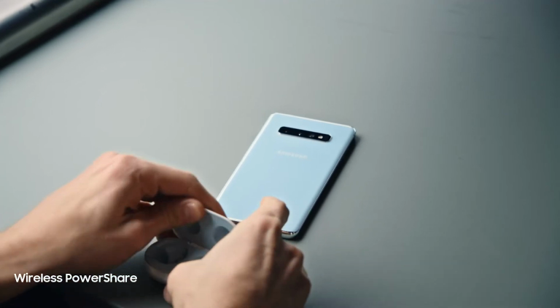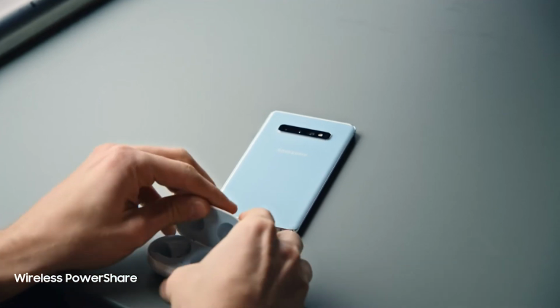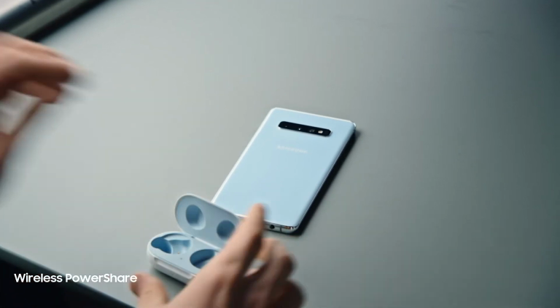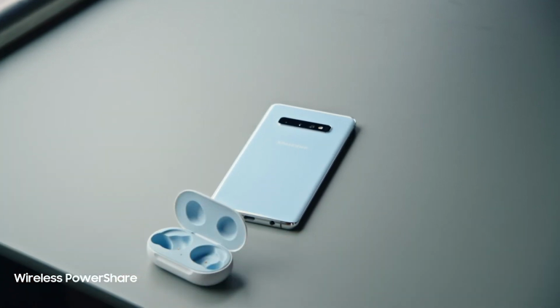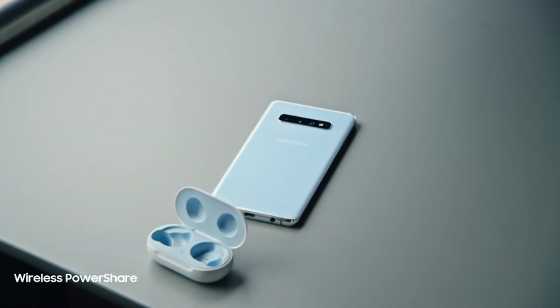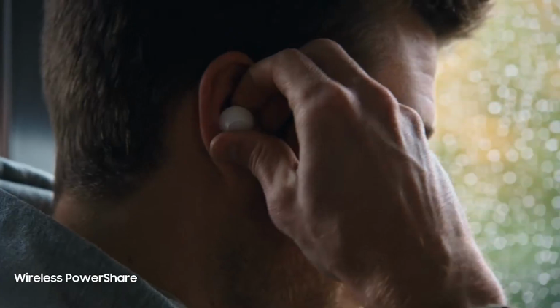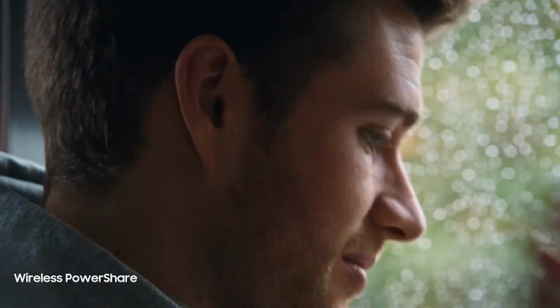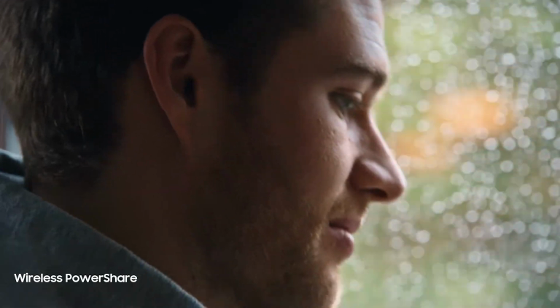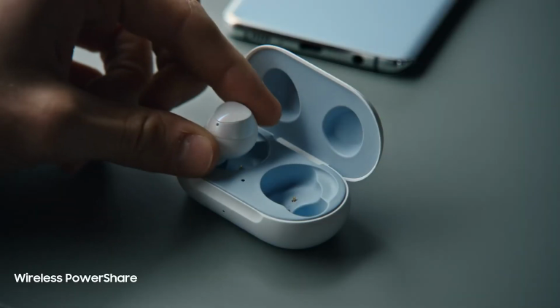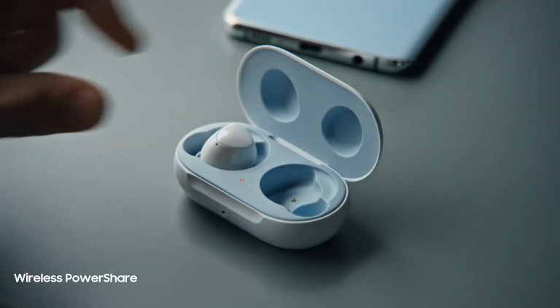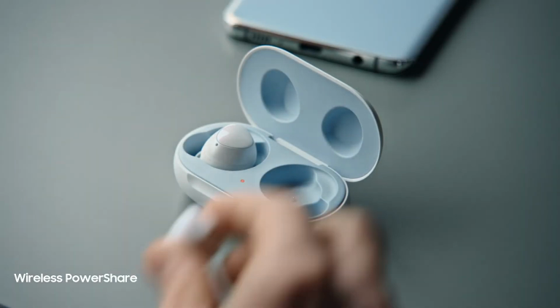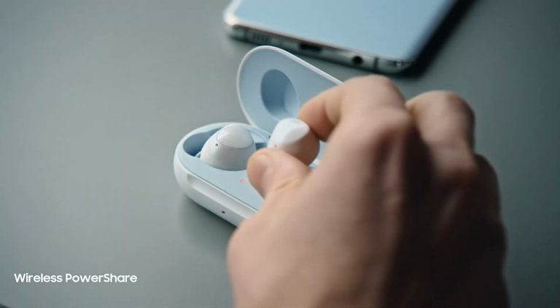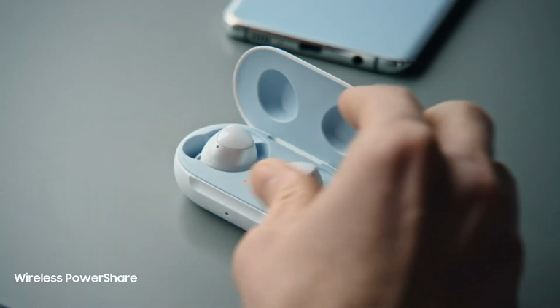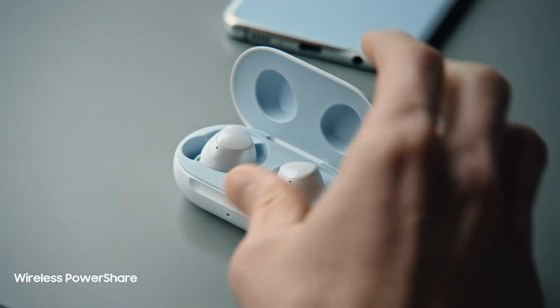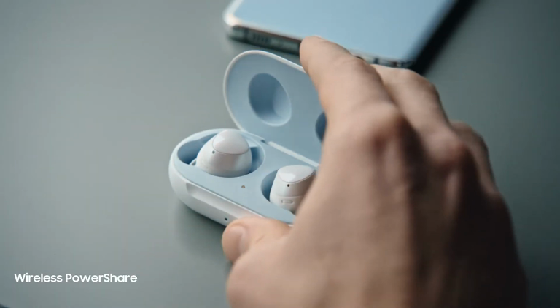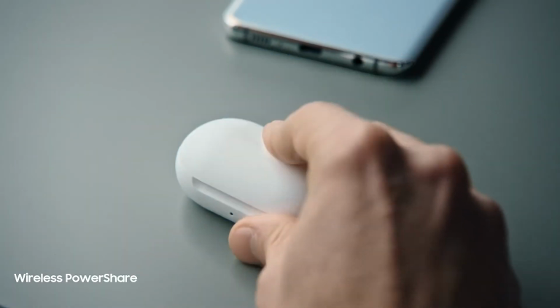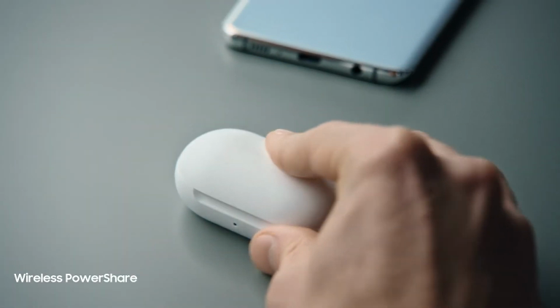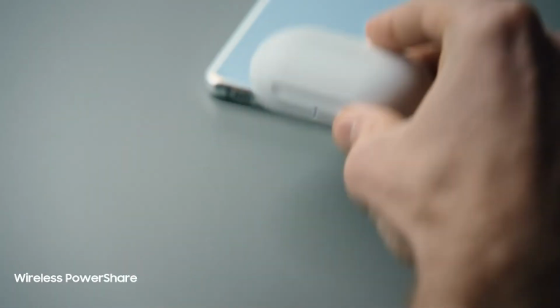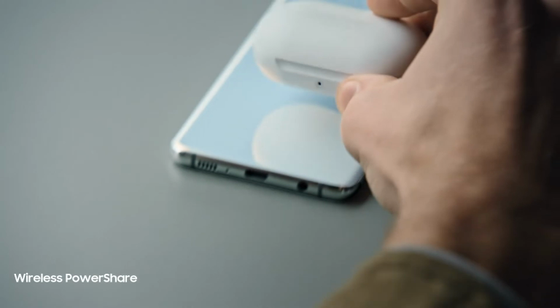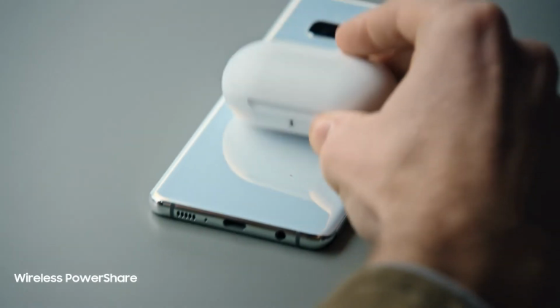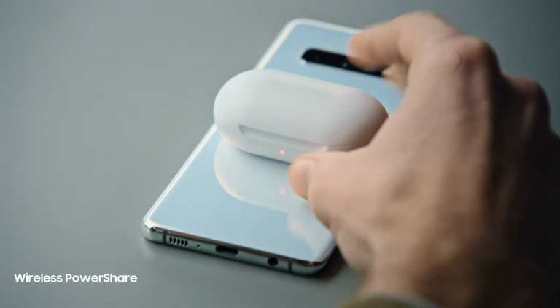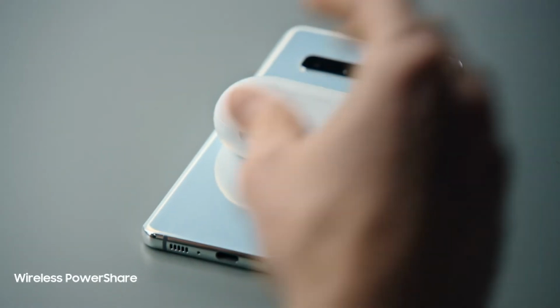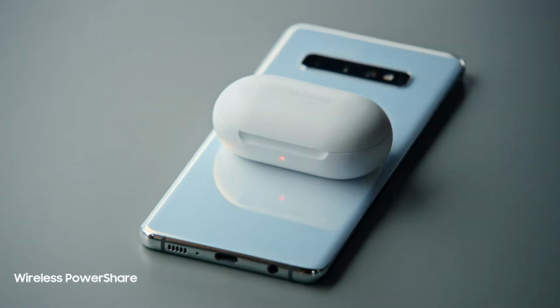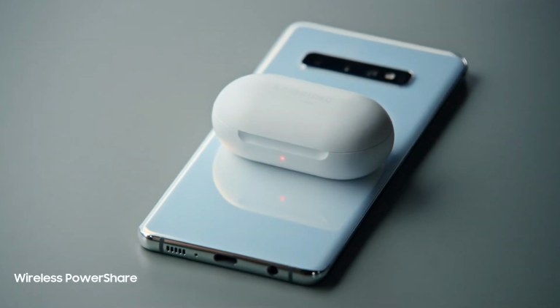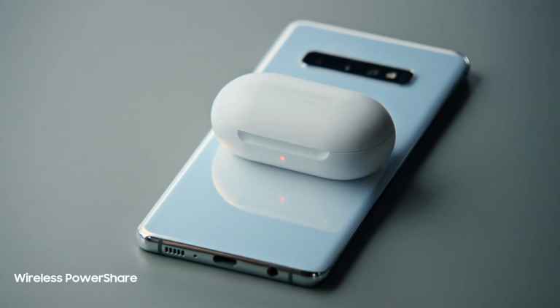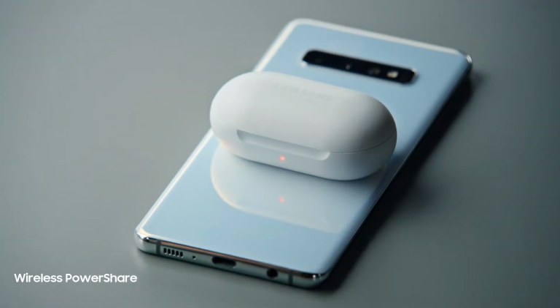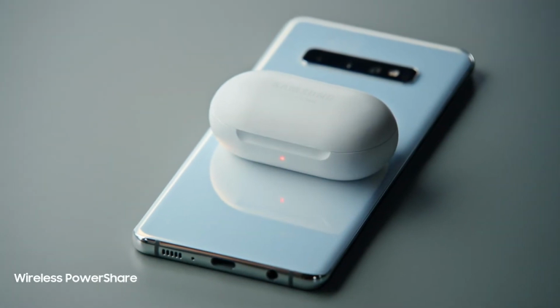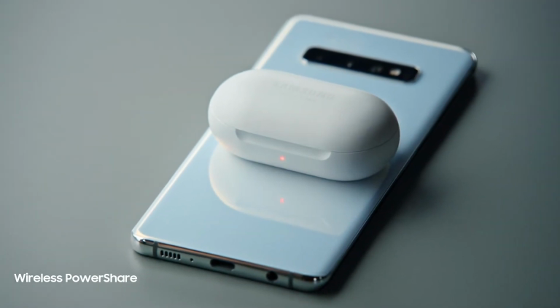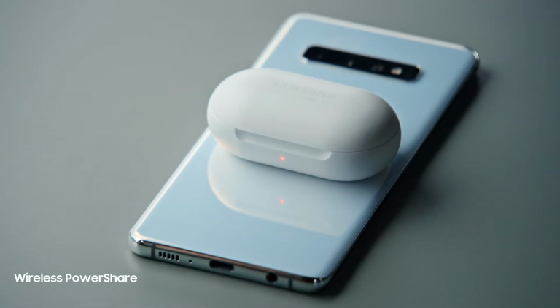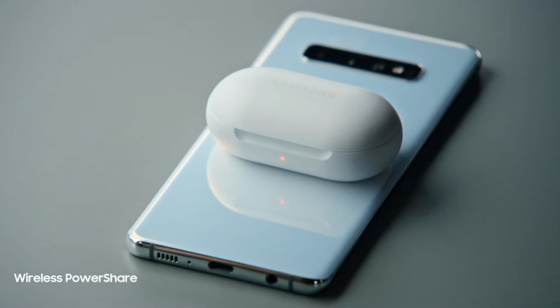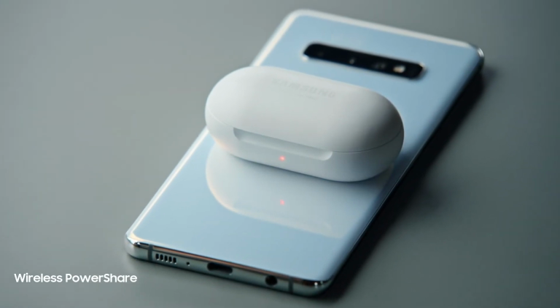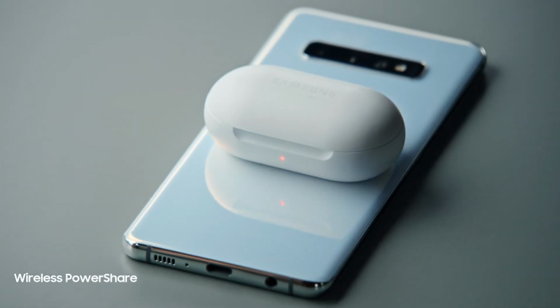And in a truly revolutionary move, we've introduced Wireless PowerShare. So you can charge your Buds right from your Galaxy S10.